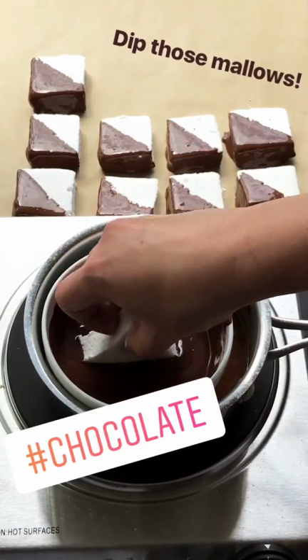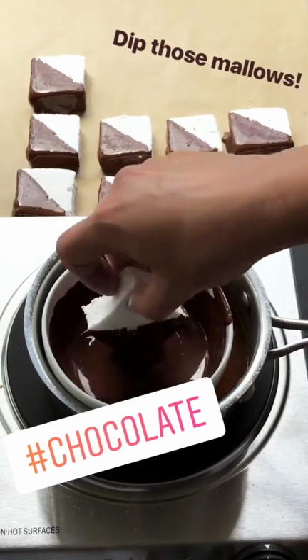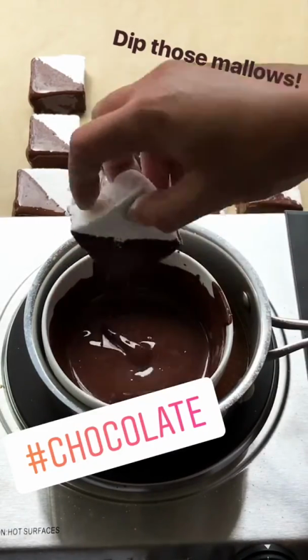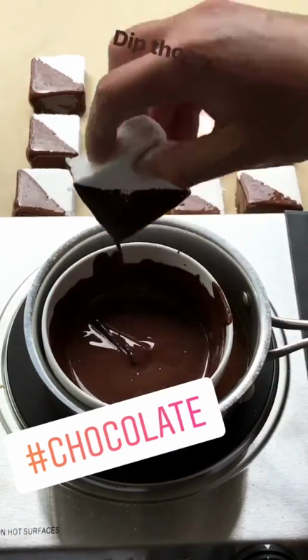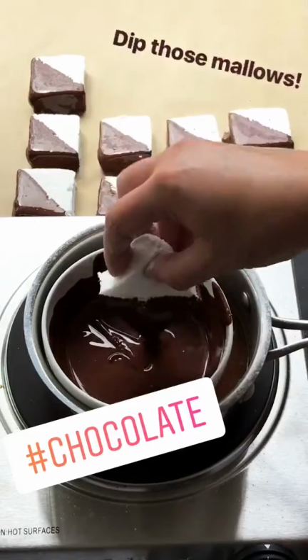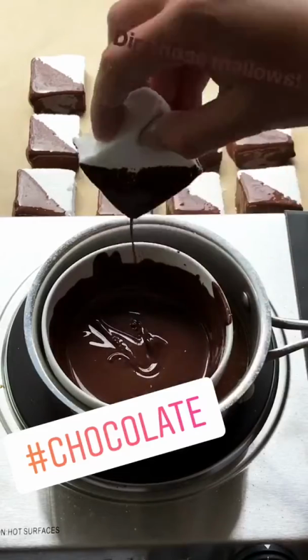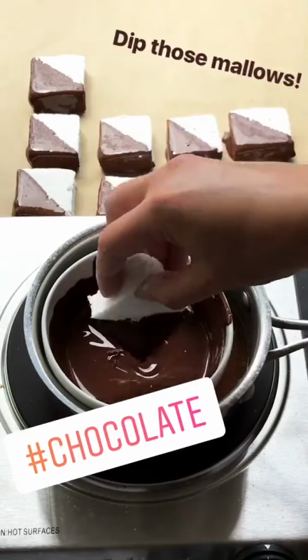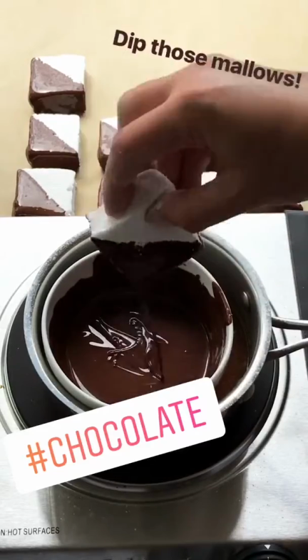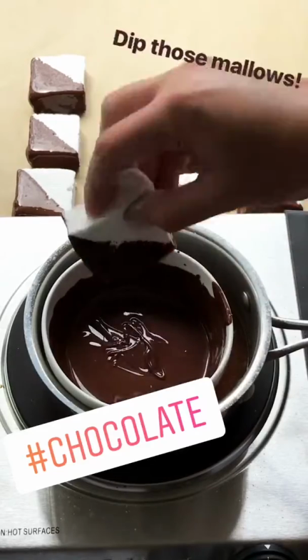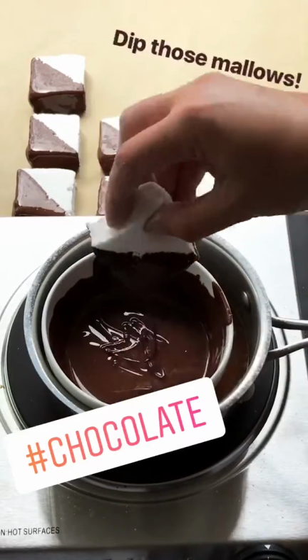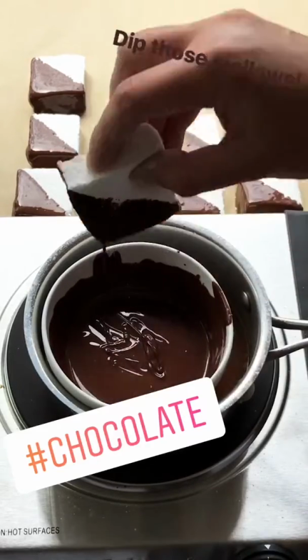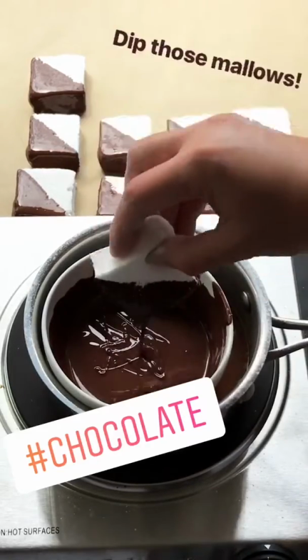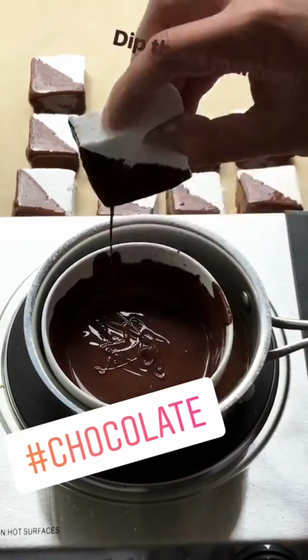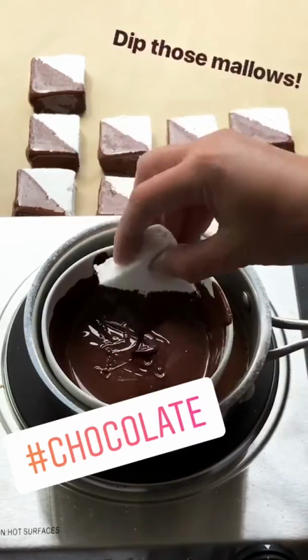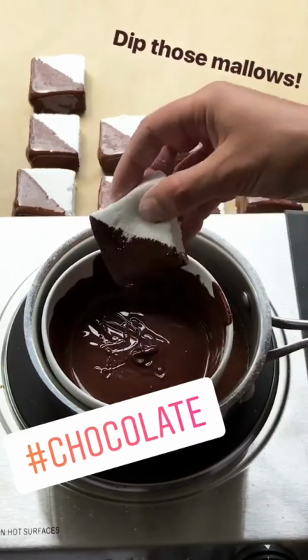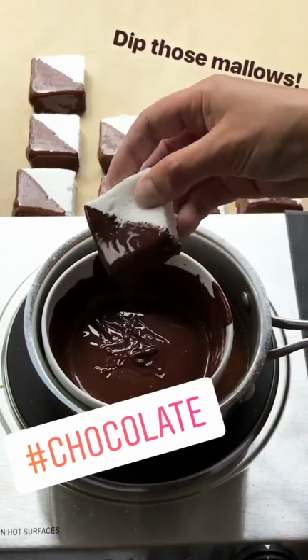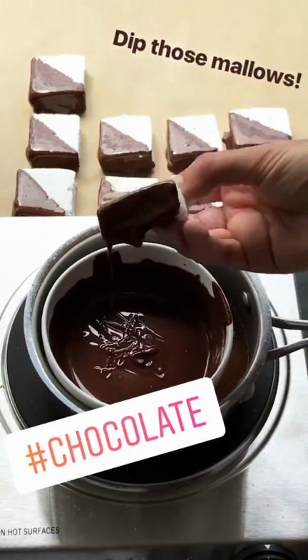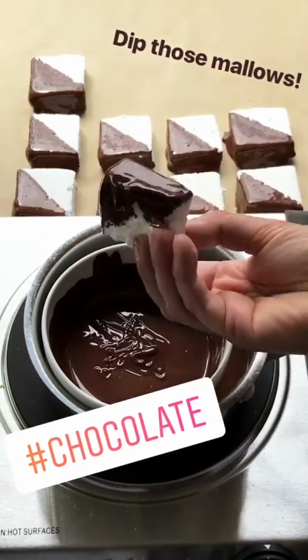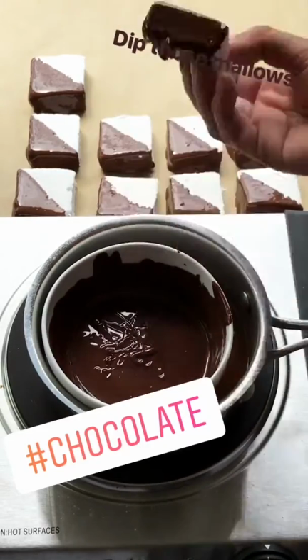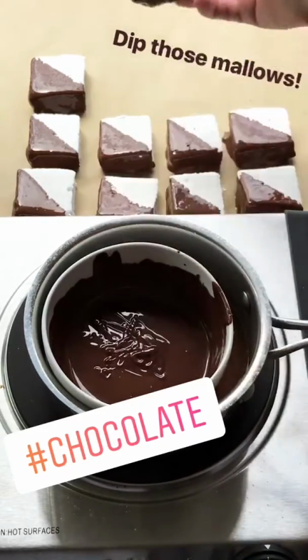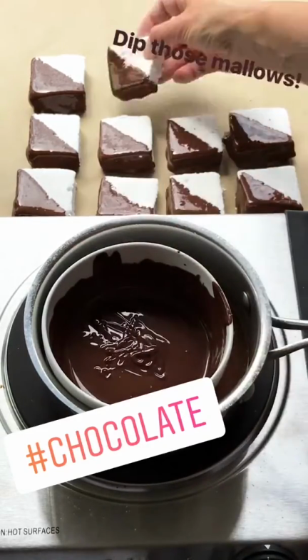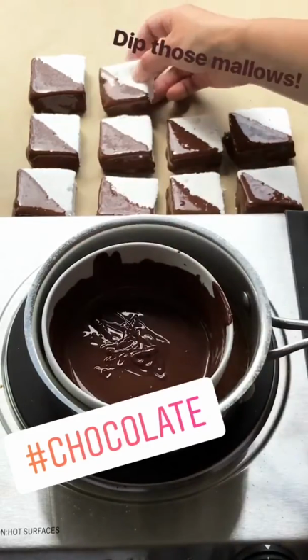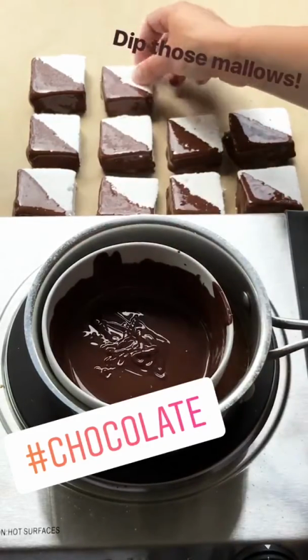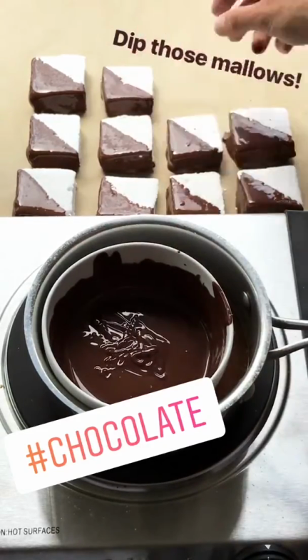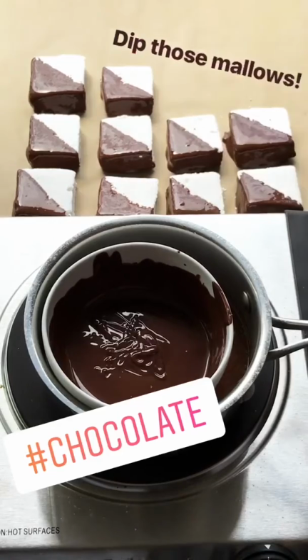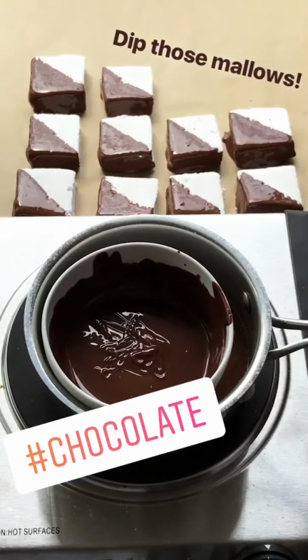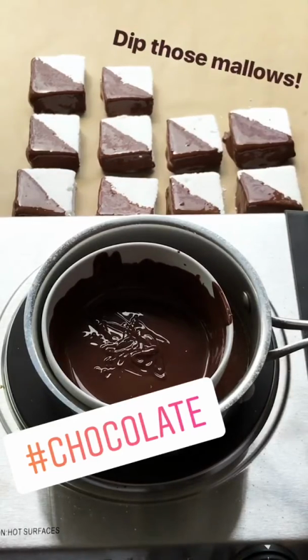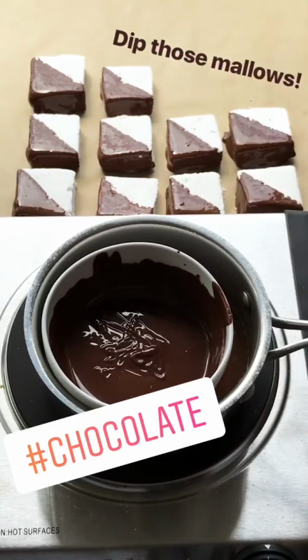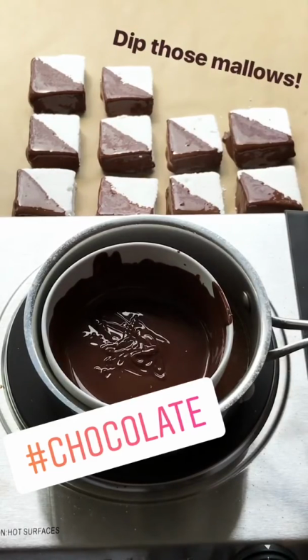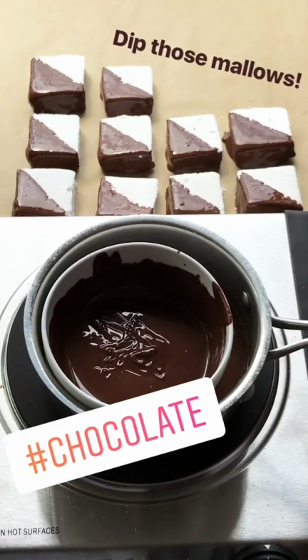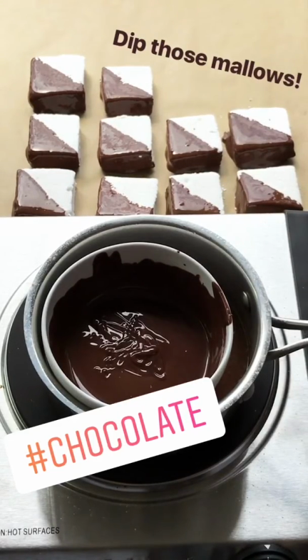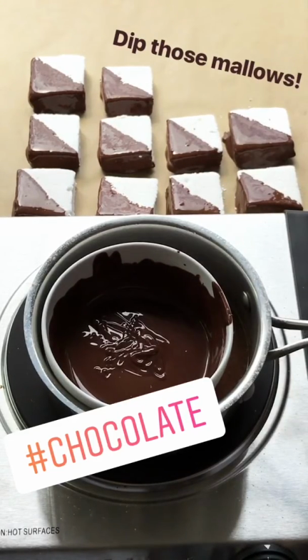I'm going to put some marshmallows in the chocolate at a diagonal, just shake off the excess, and place on a cookie sheet lined with parchment paper.